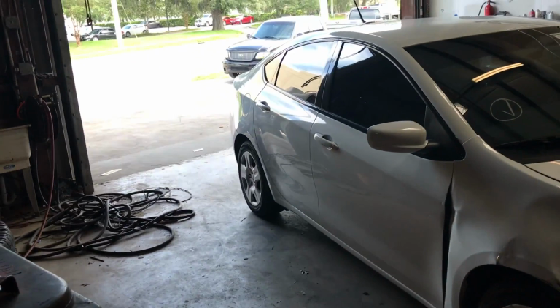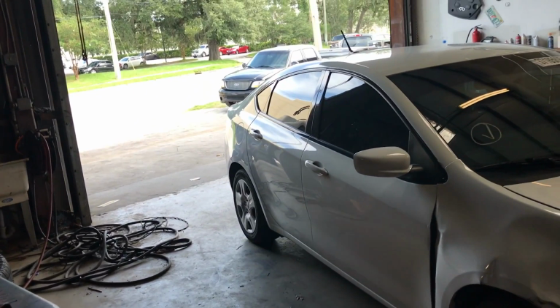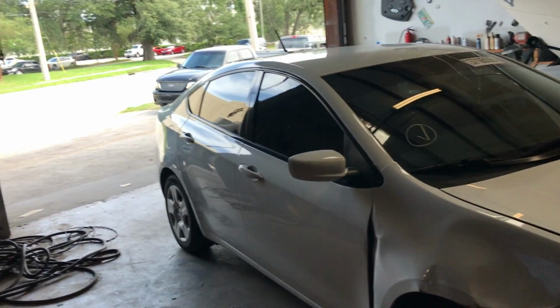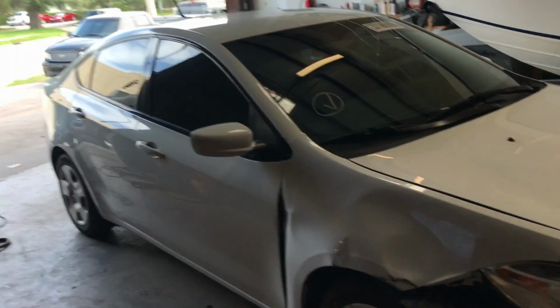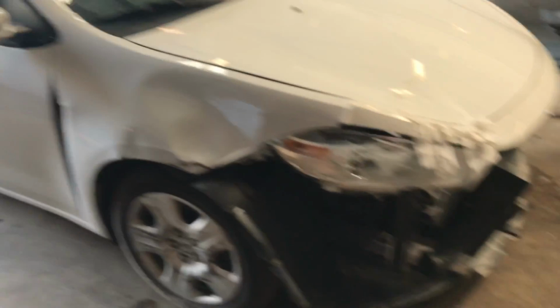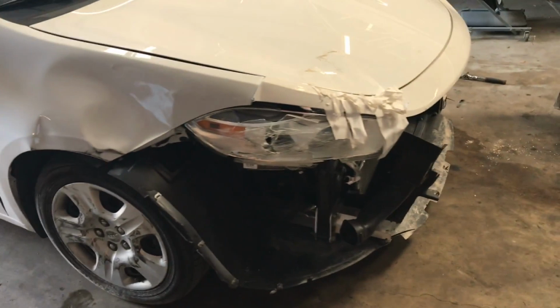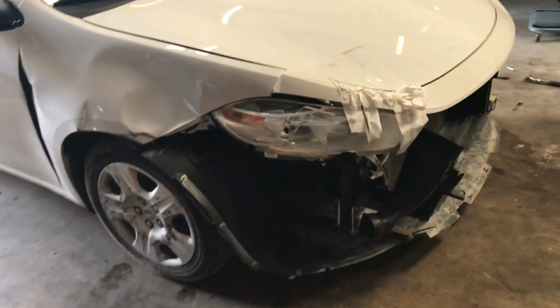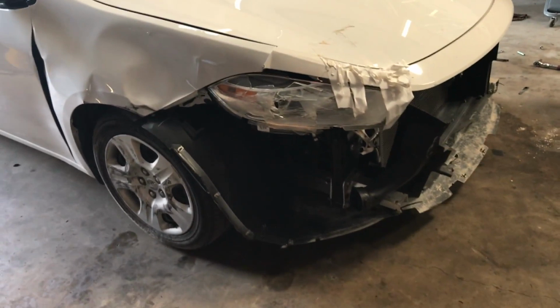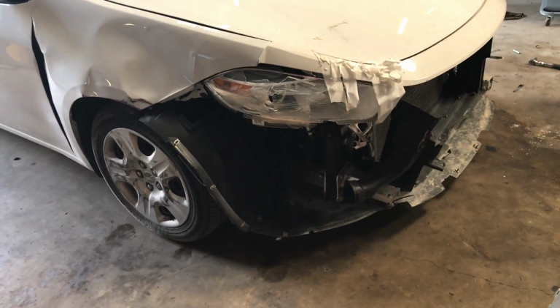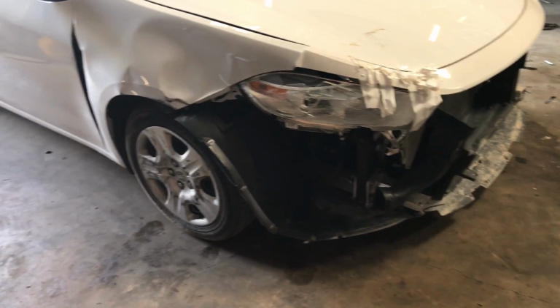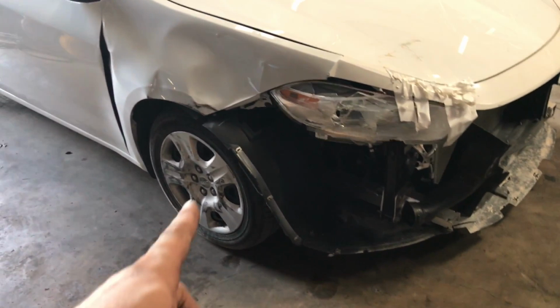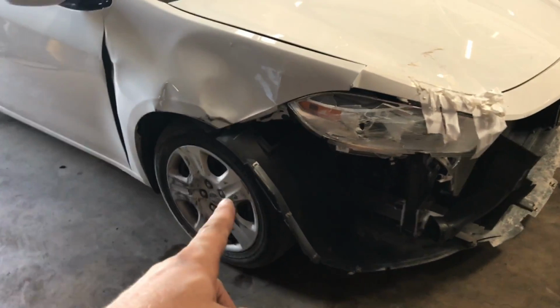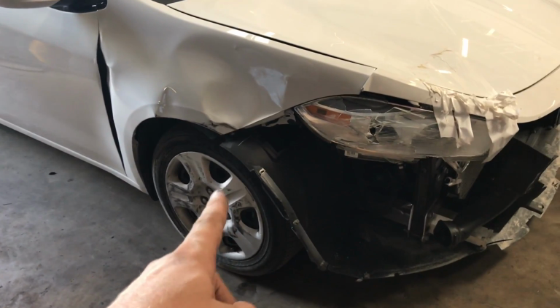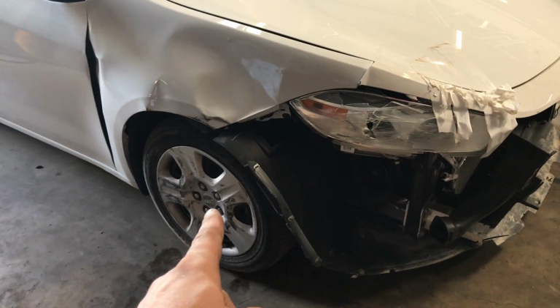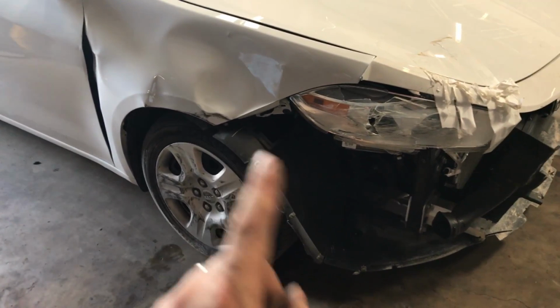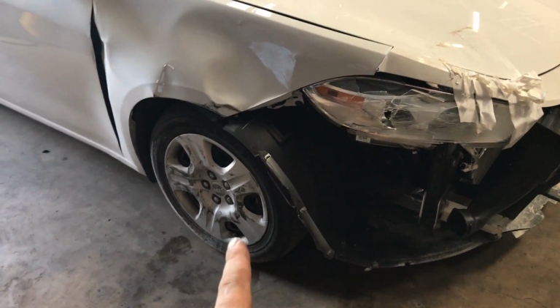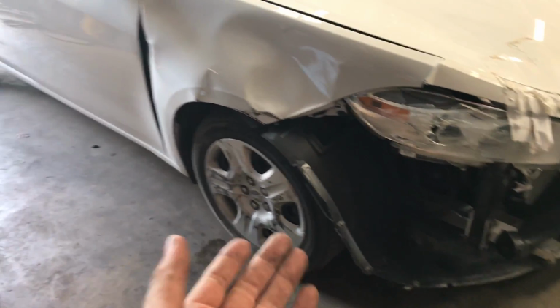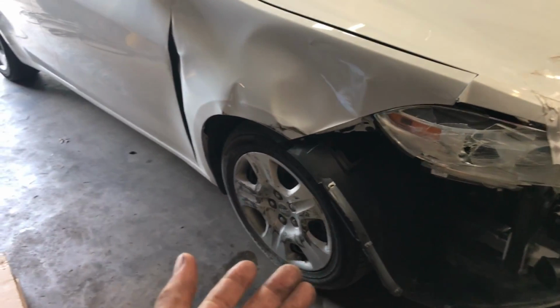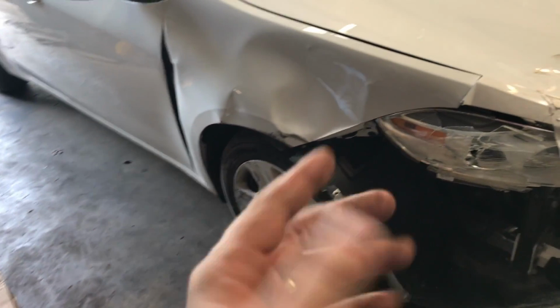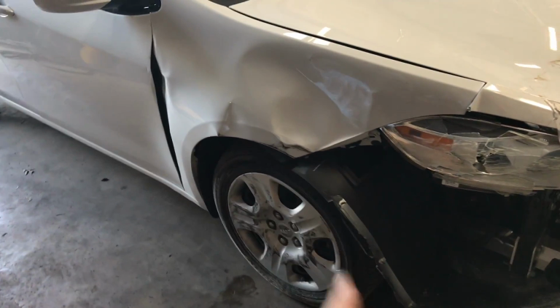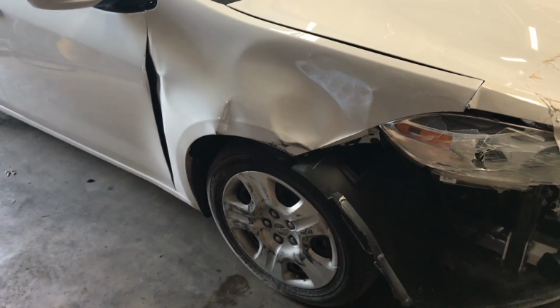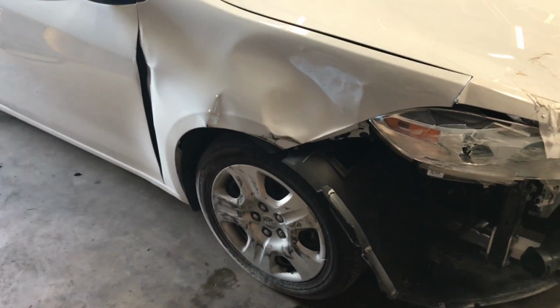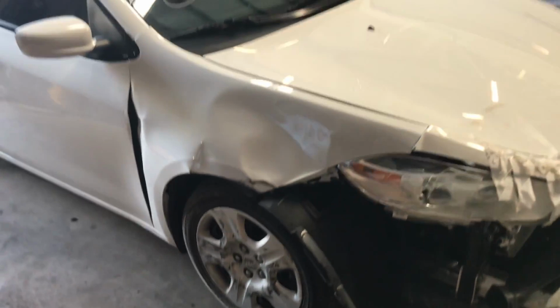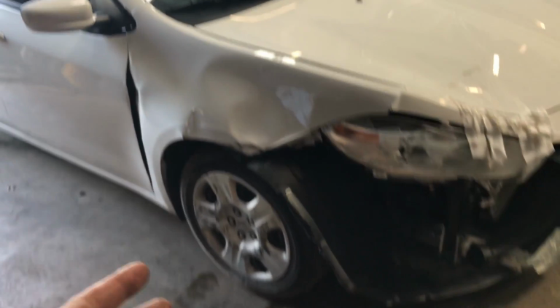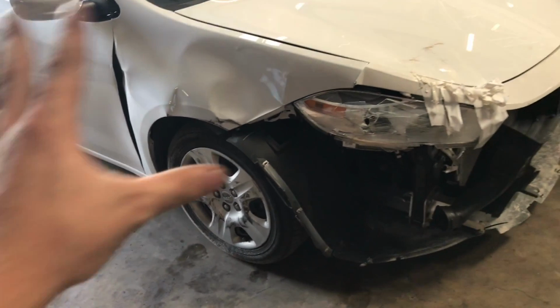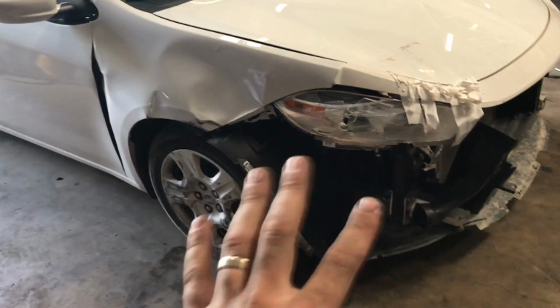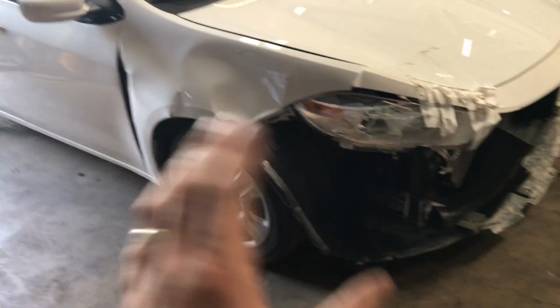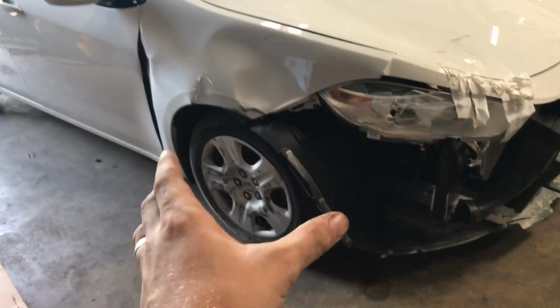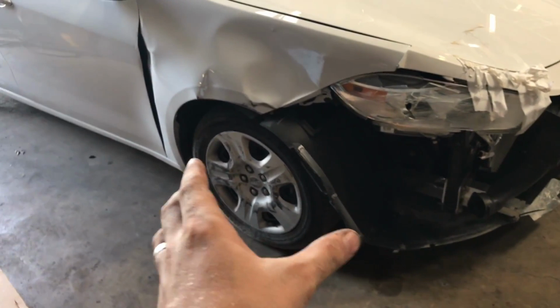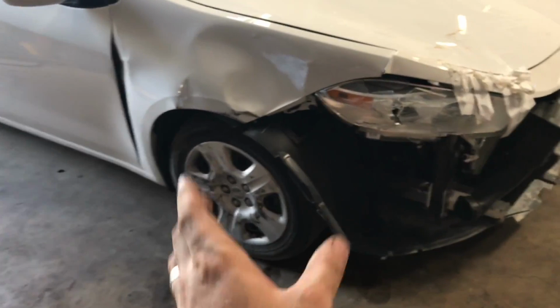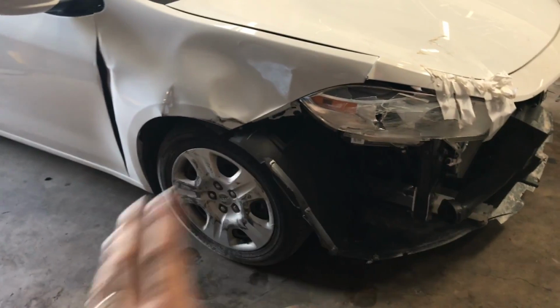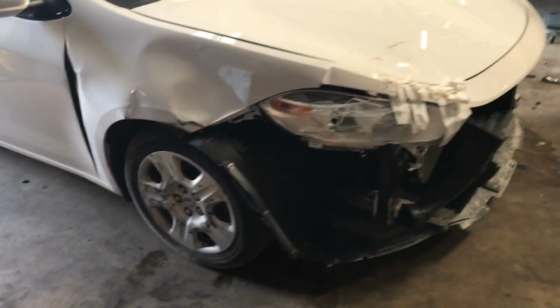These cars are so loud when they pass by — so annoying. The suspension was not touched. I looked underneath and it doesn't seem to be damaged. But obviously after I do all the work, I'm going to be doing some measurements and alignment, just to be sure.